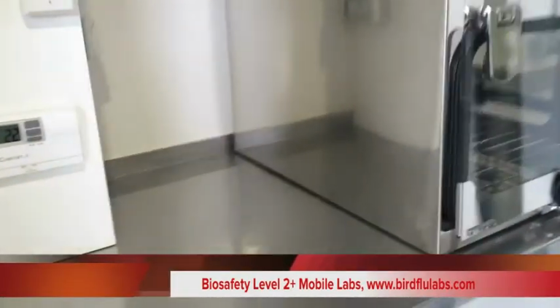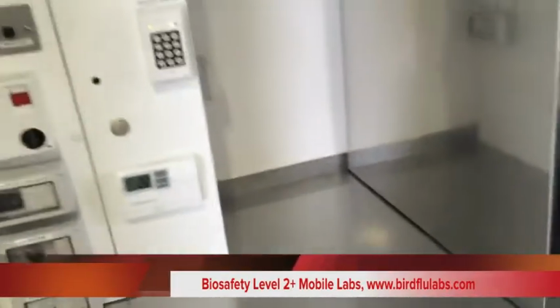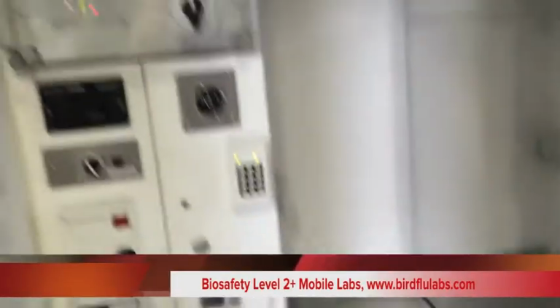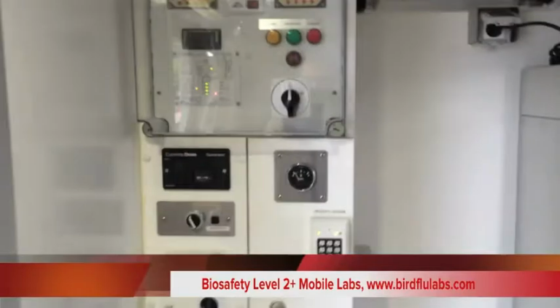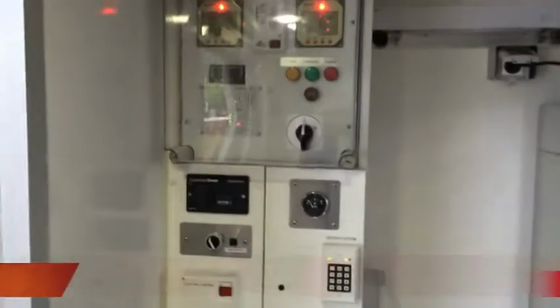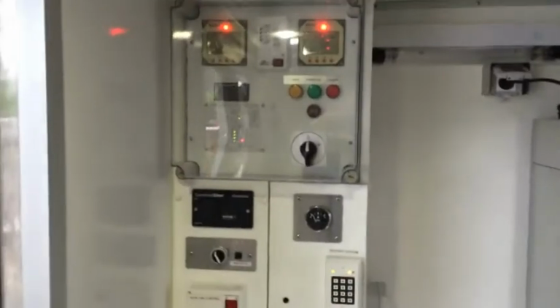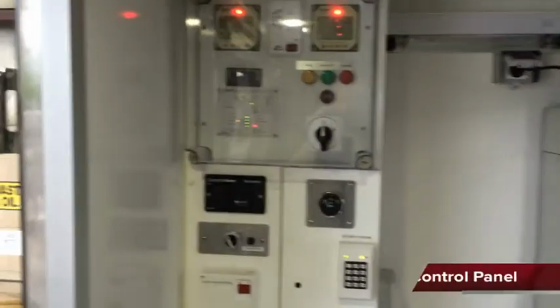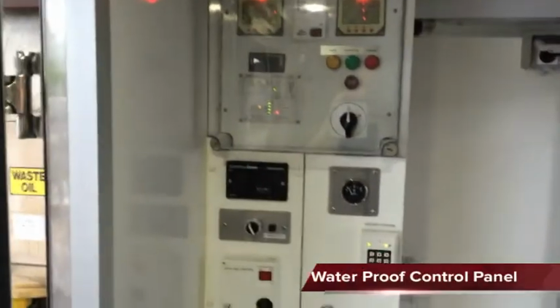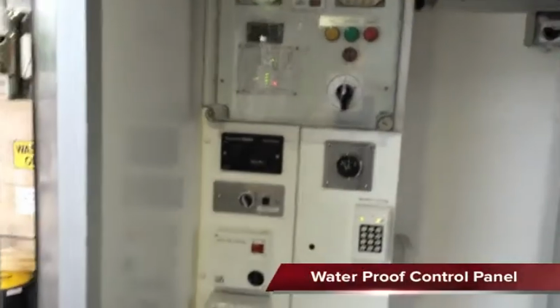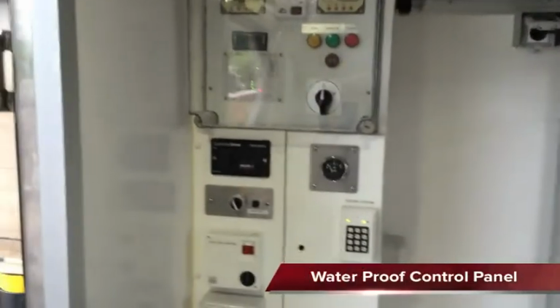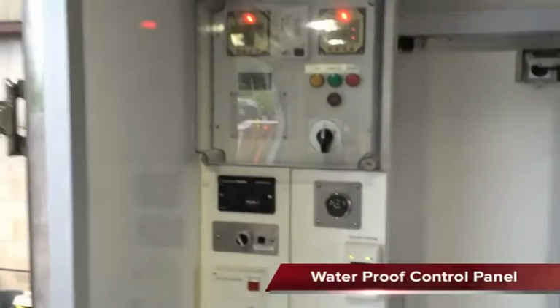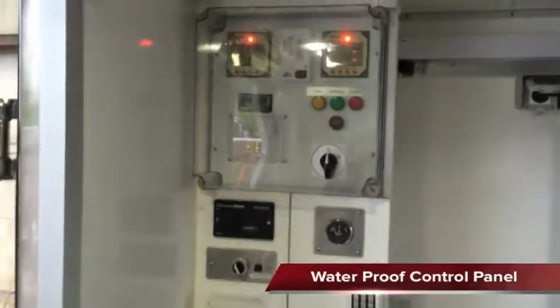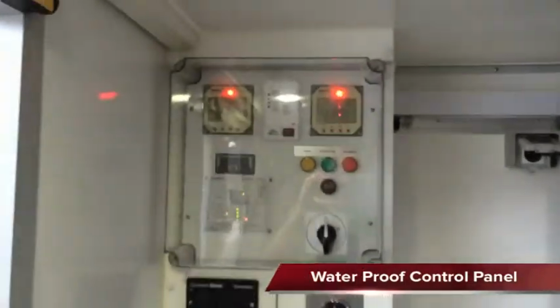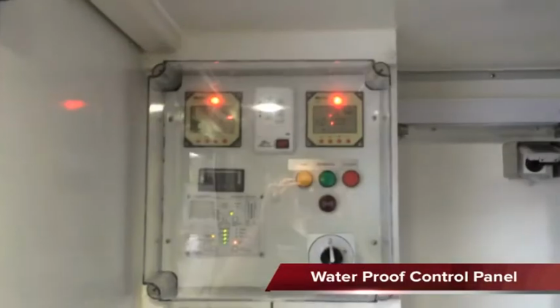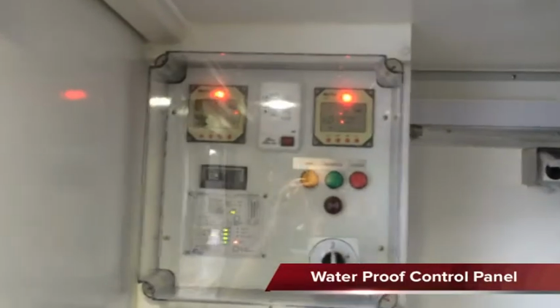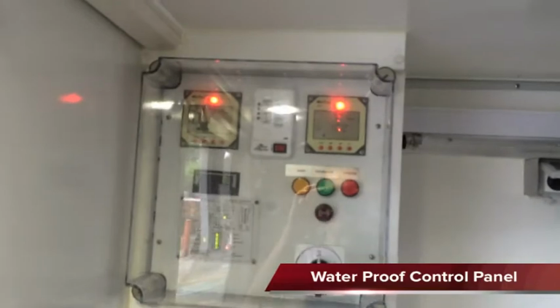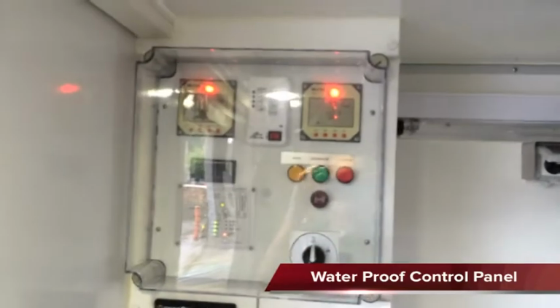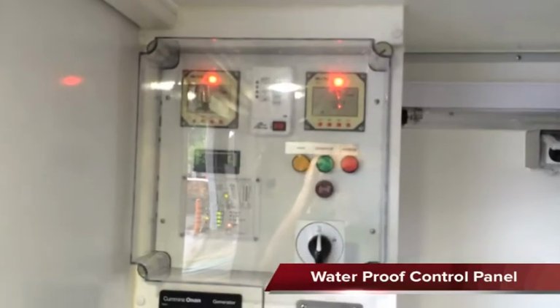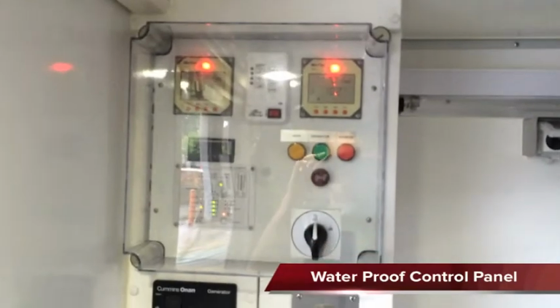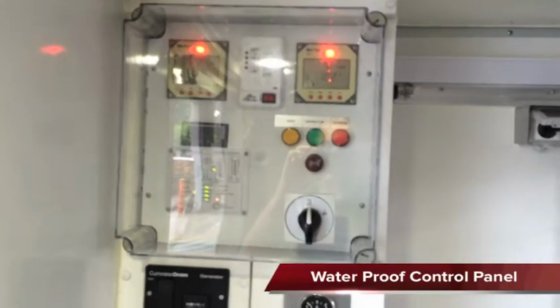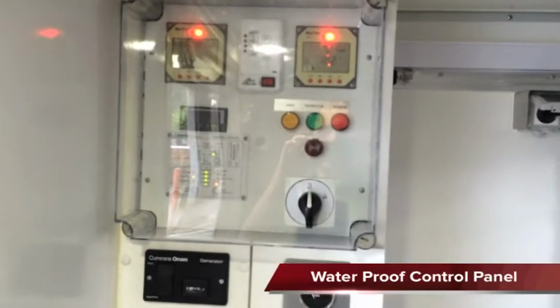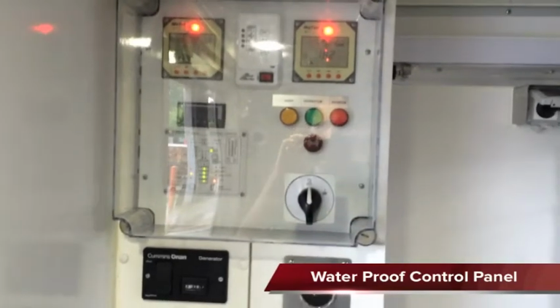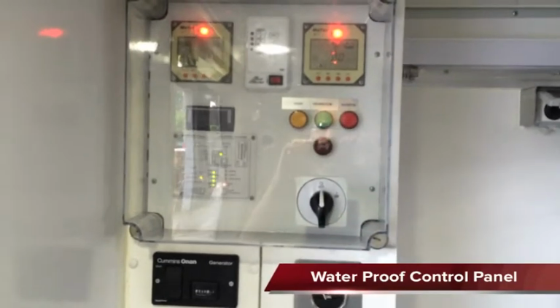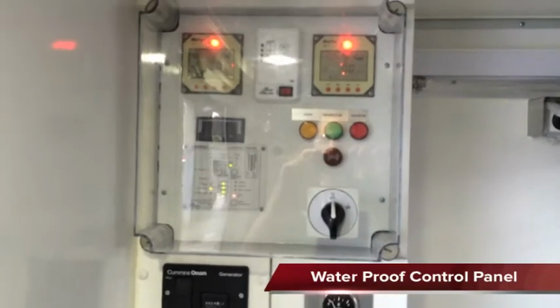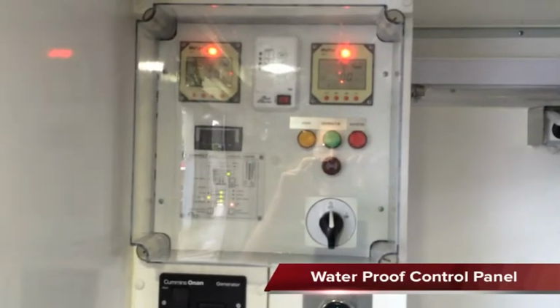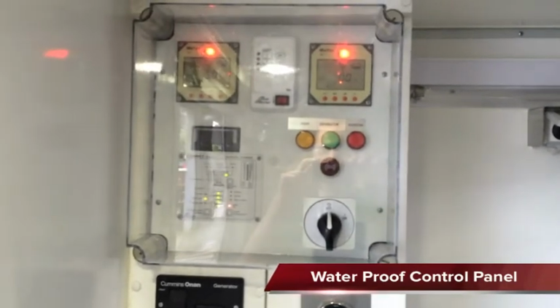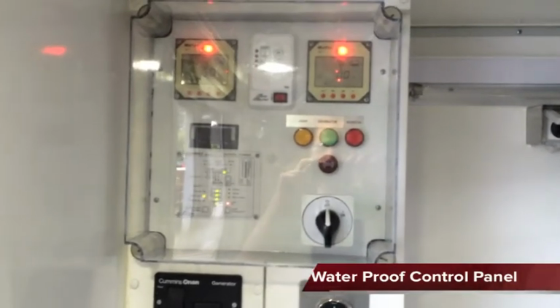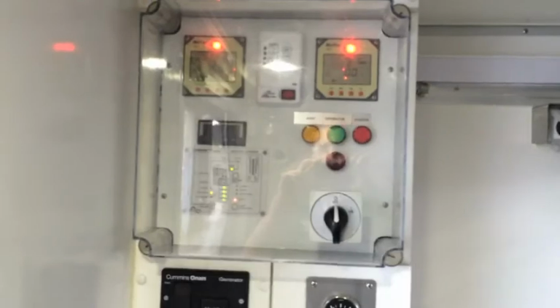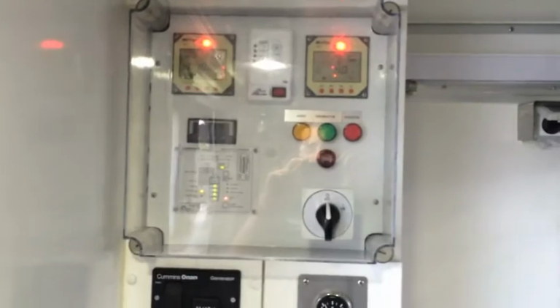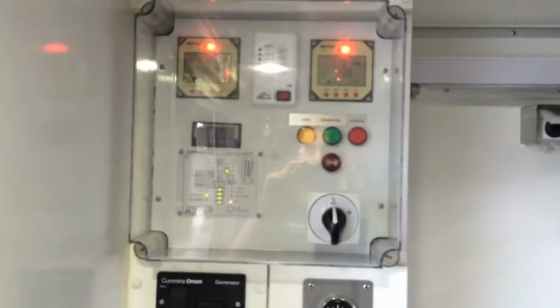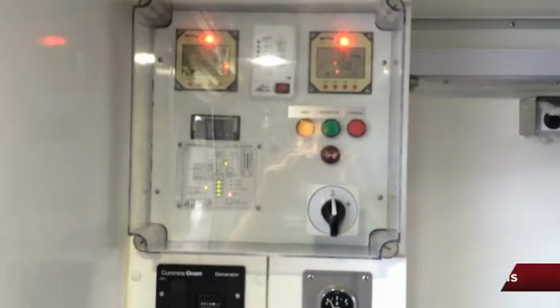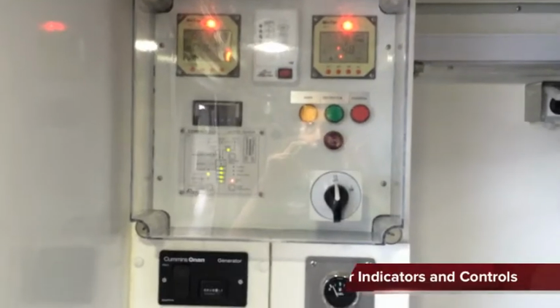Inside the lab you have a main control panel. The control panel has indicator lights for the solar batteries, indicator lights for the main power, the generator power, and the inverter power, to tell you what's powering the lab.